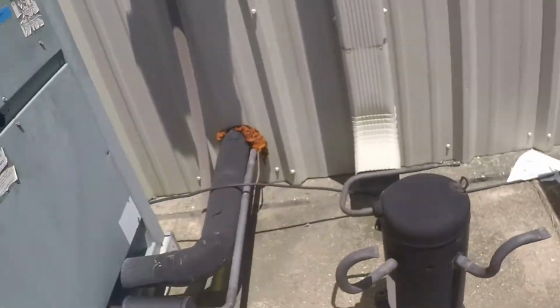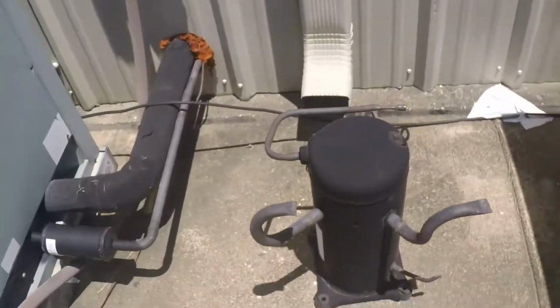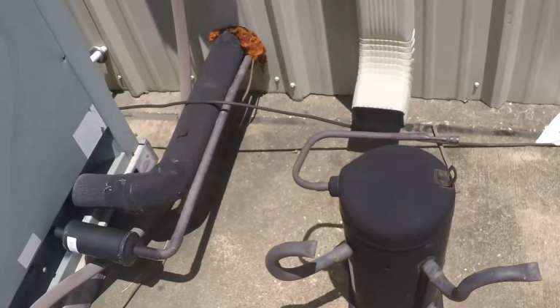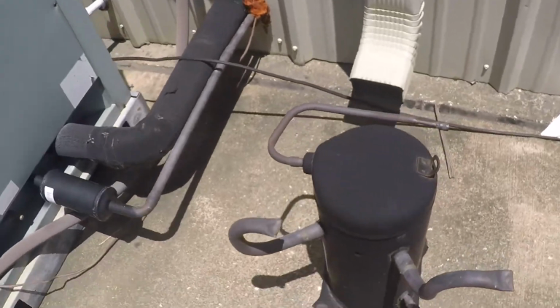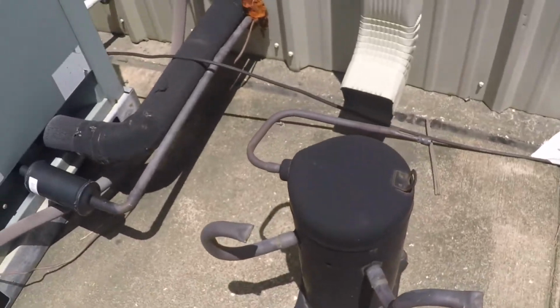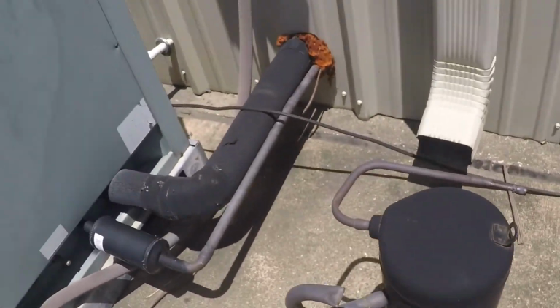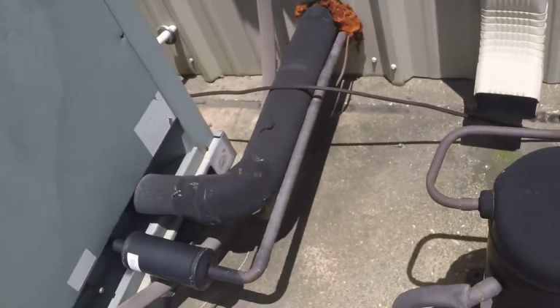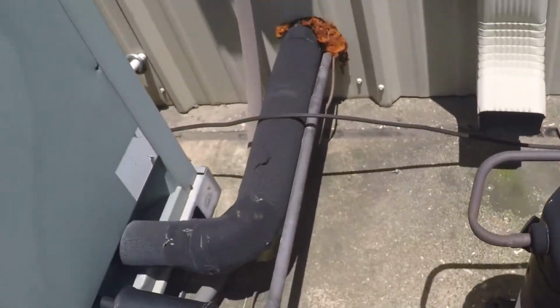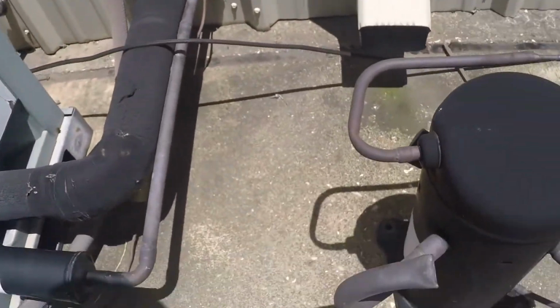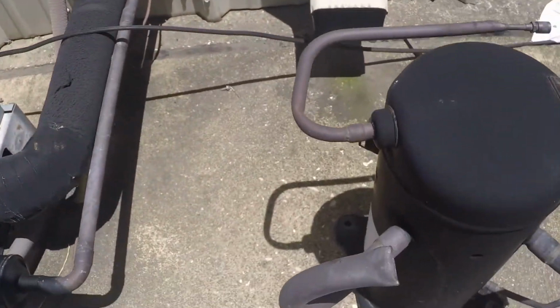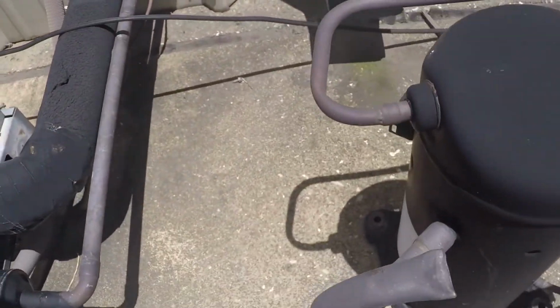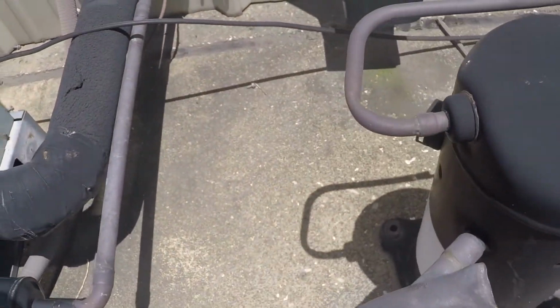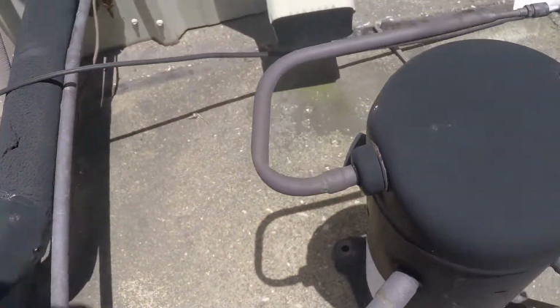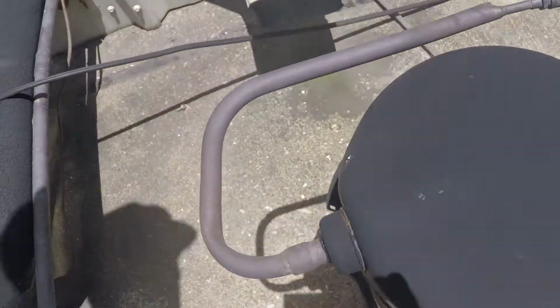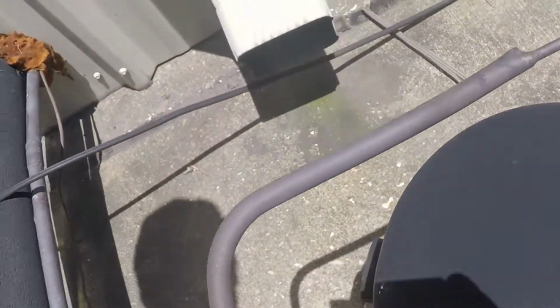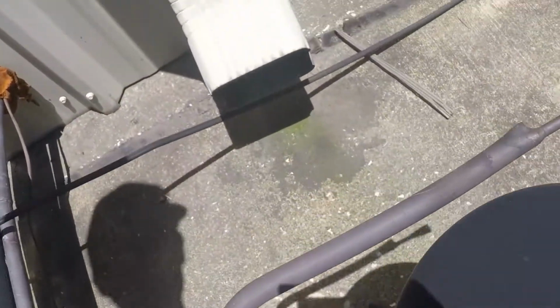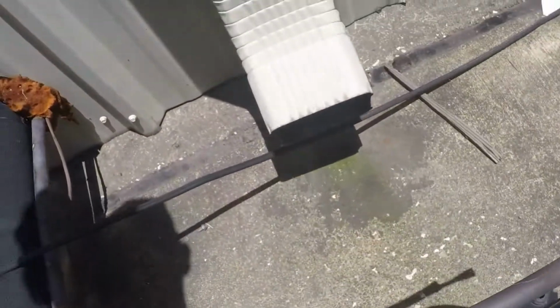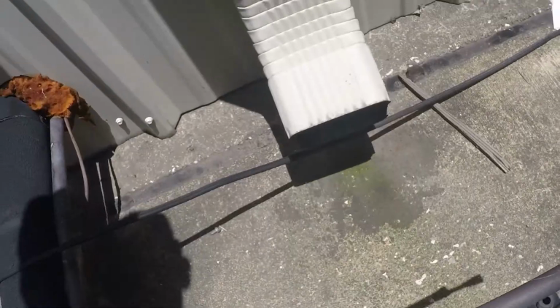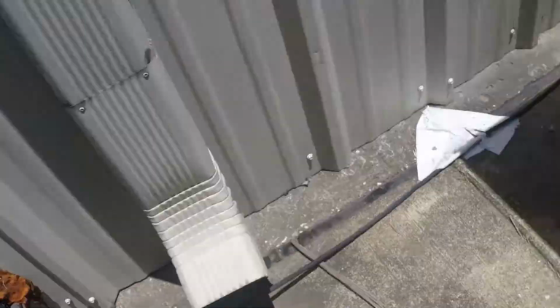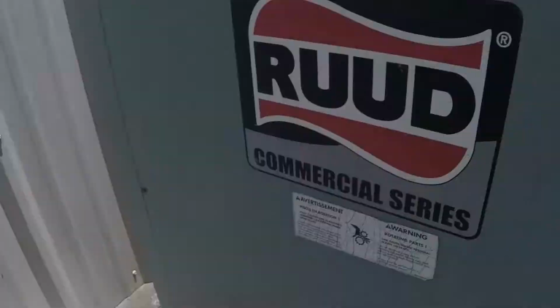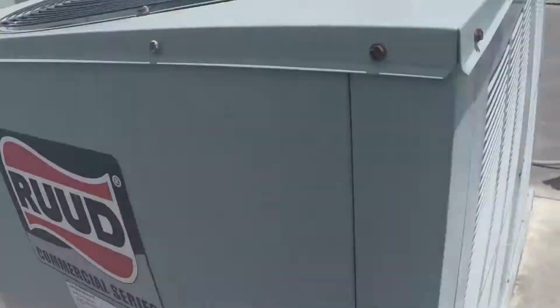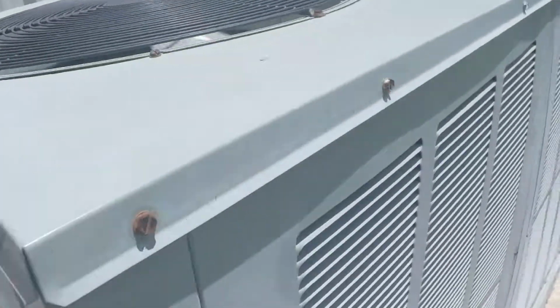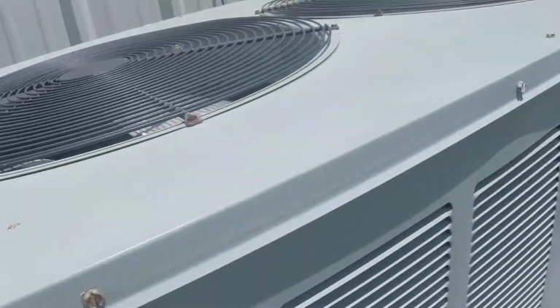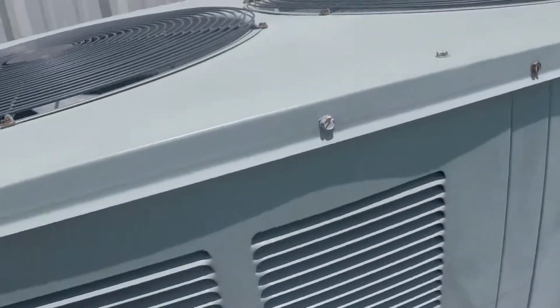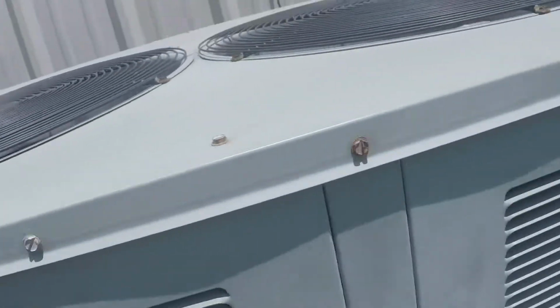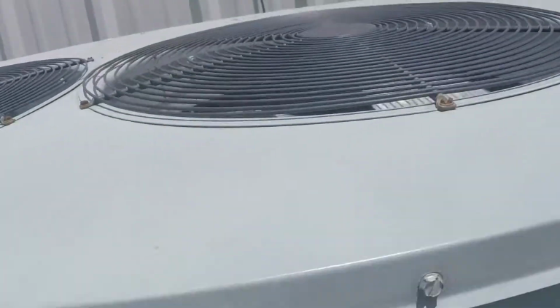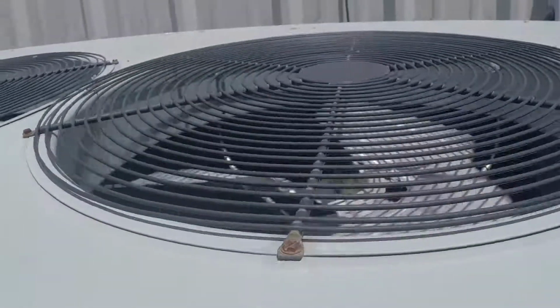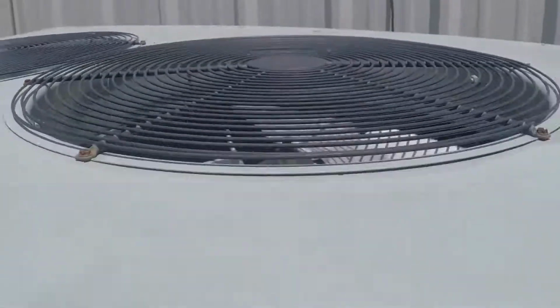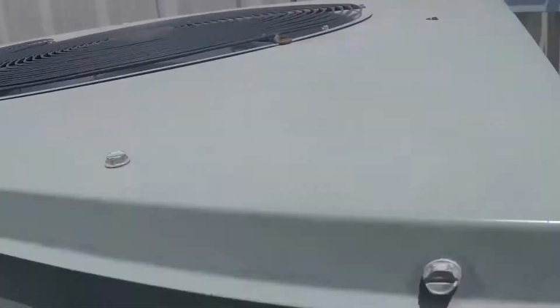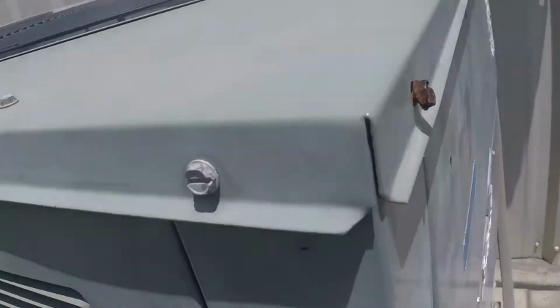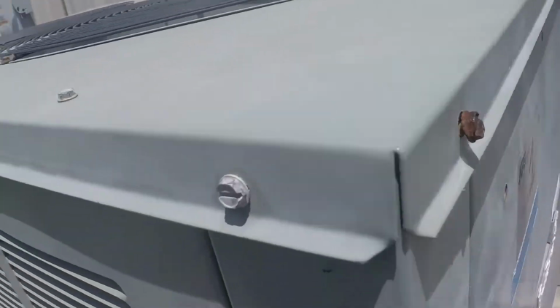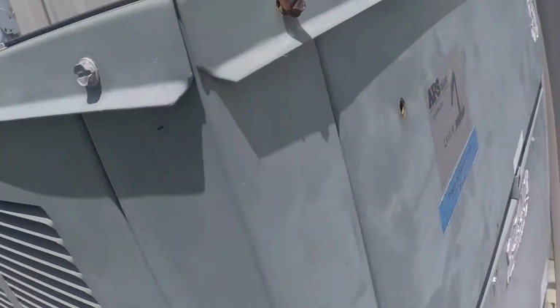It looks like they replaced the compressor. There's a random compressor here. This one is quieter.